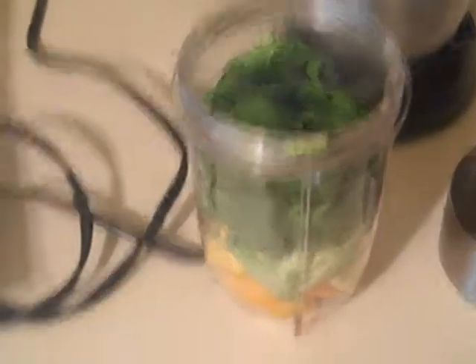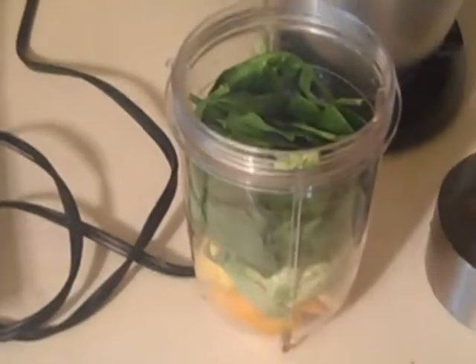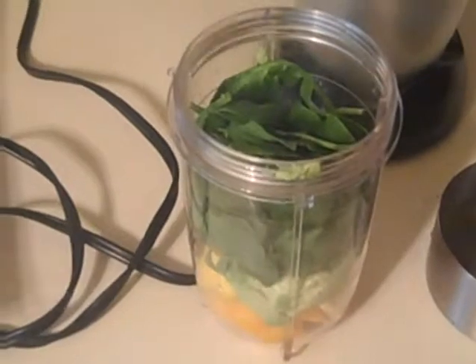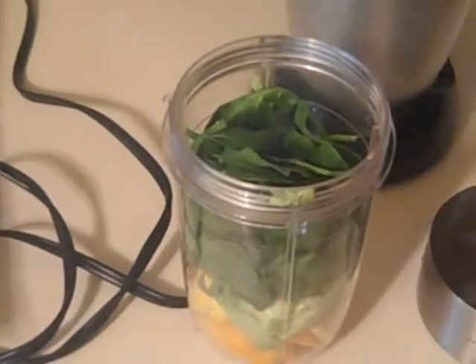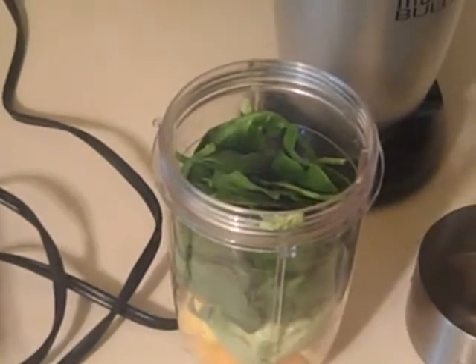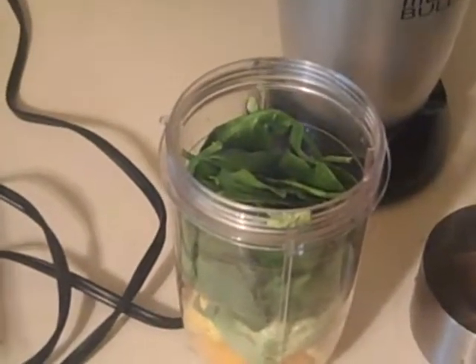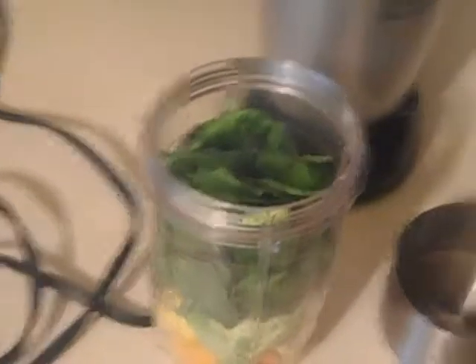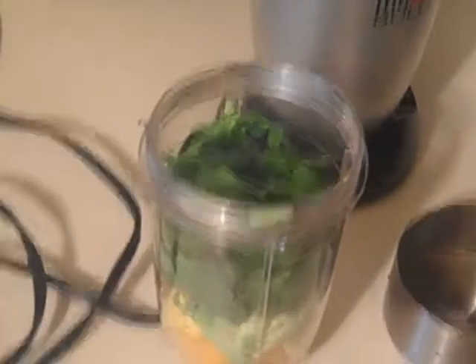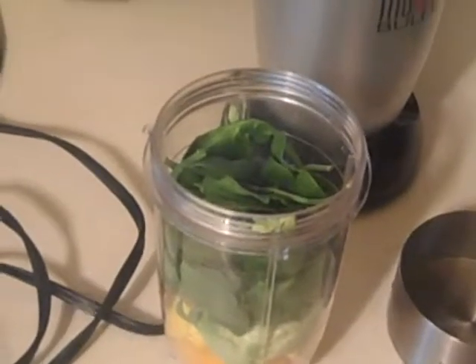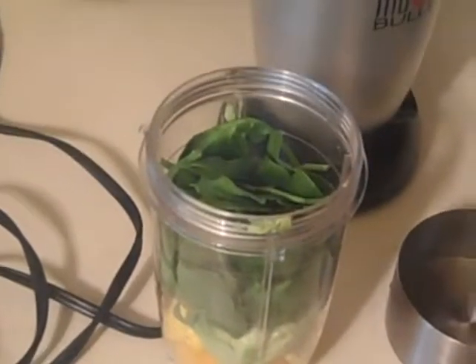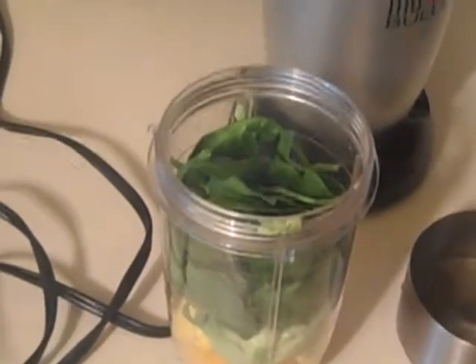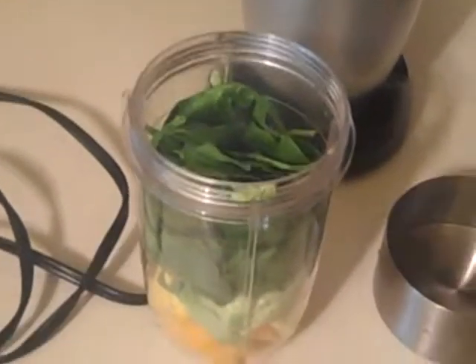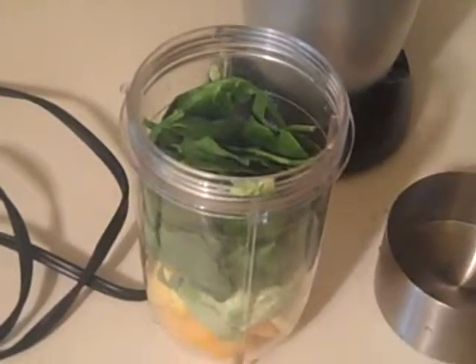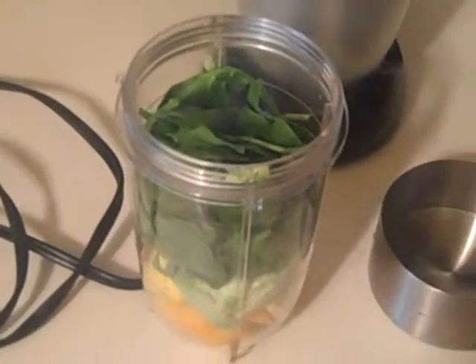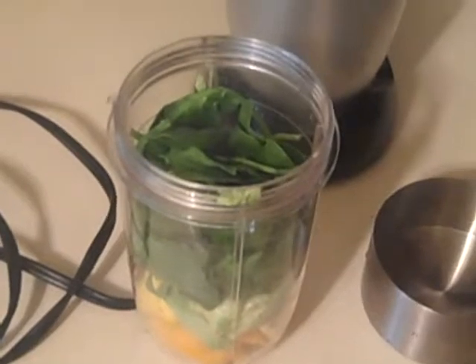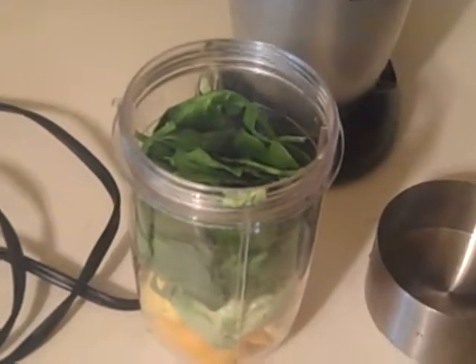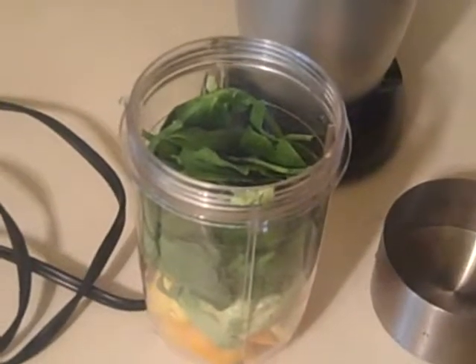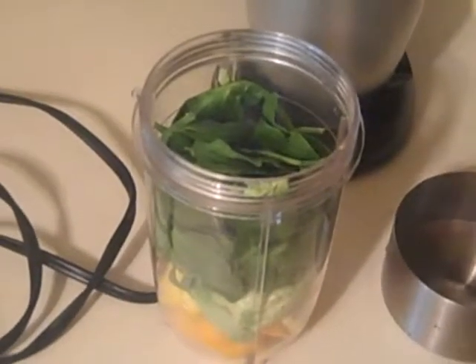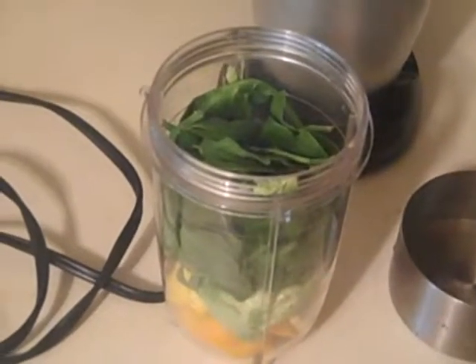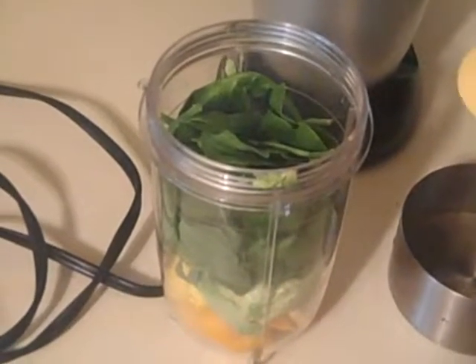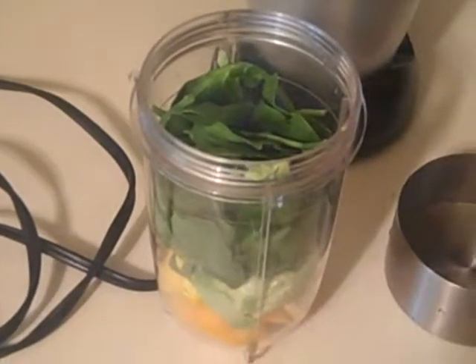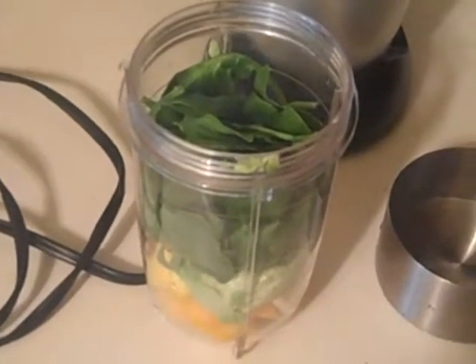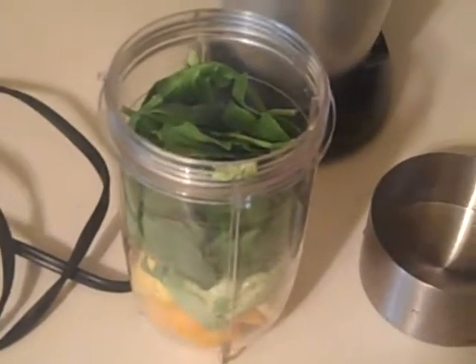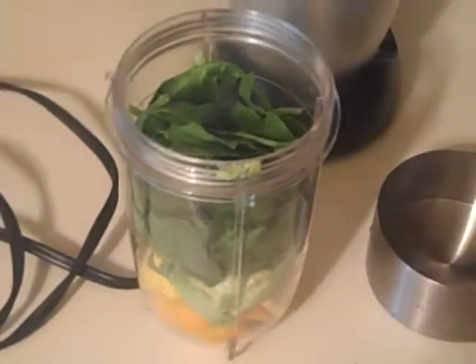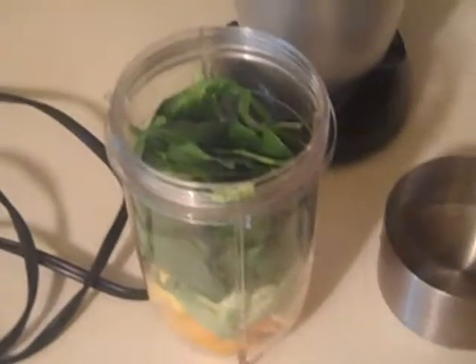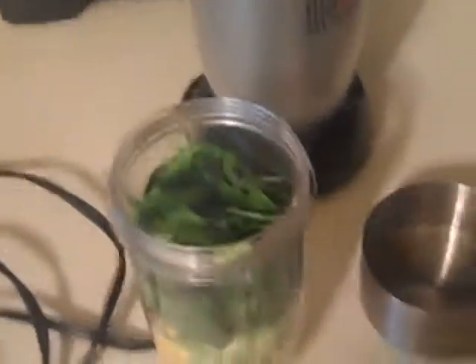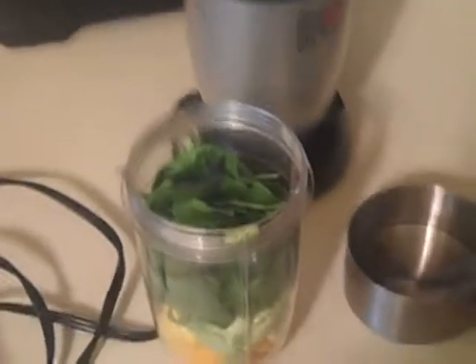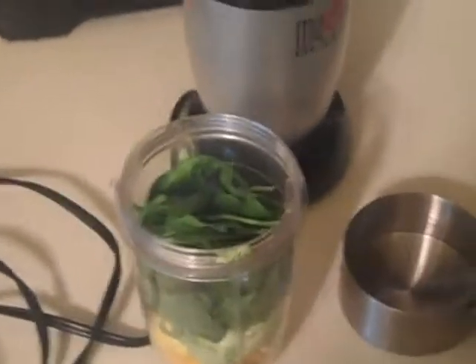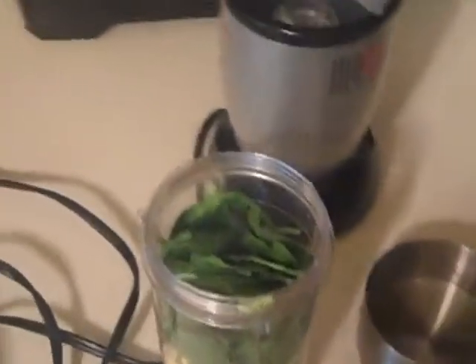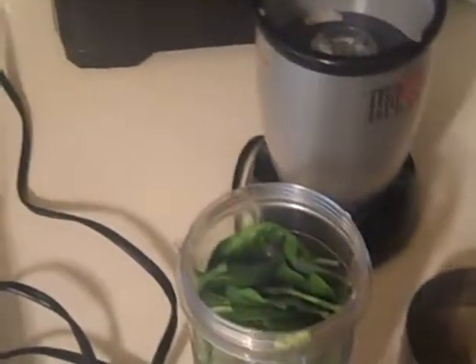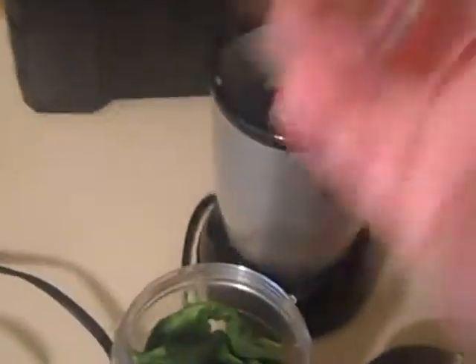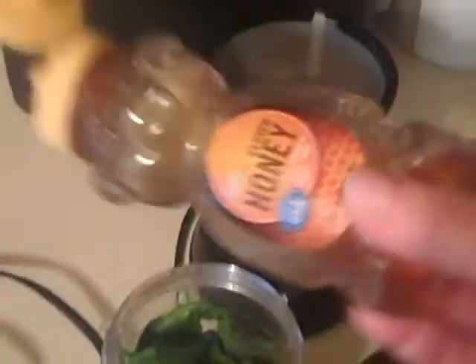if the mango is really sweet, I wouldn't add anything else because that's going to be your sweetener. And for anybody who's trying to watch their carbs, that's great. If you want it a little bit sweeter,